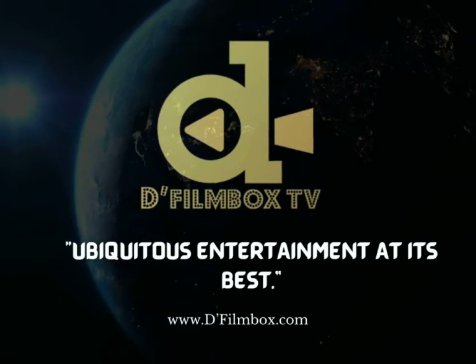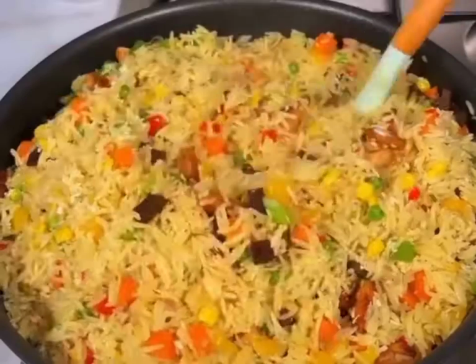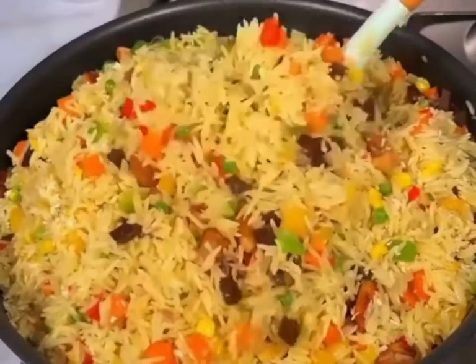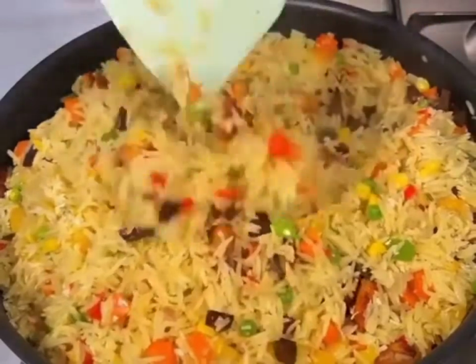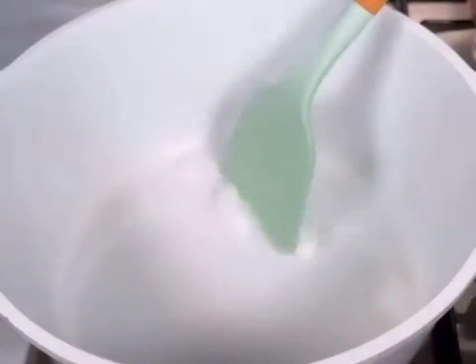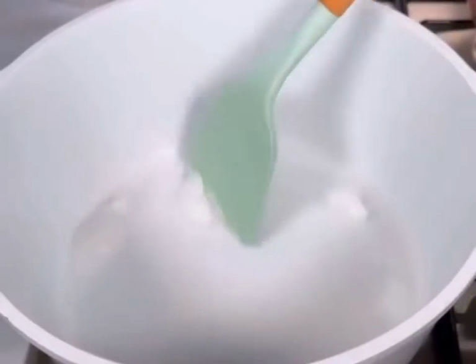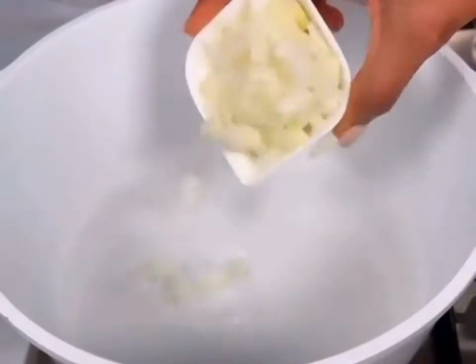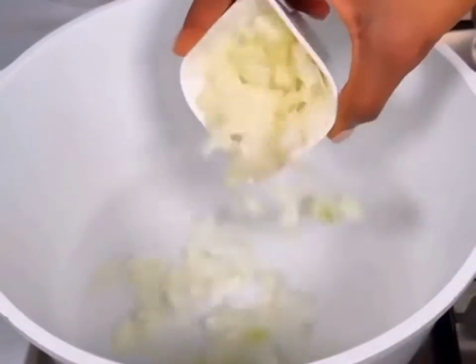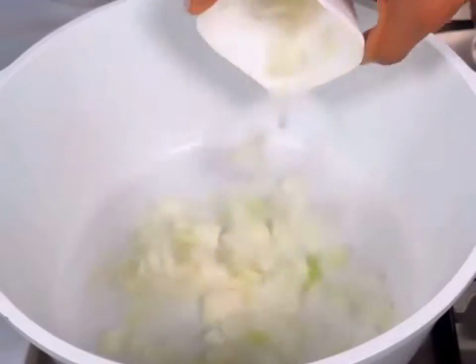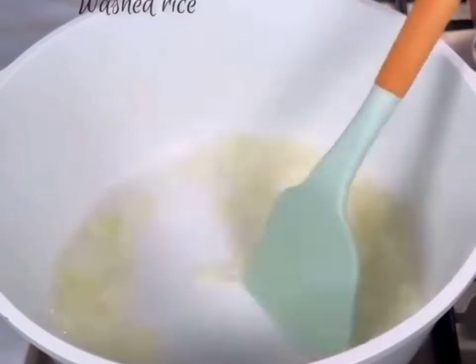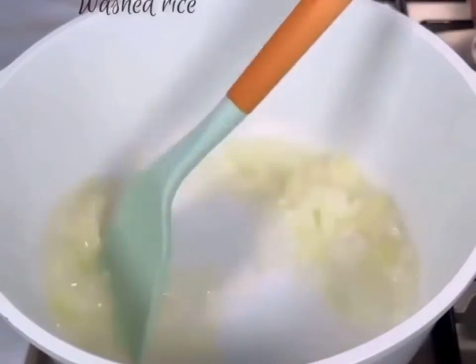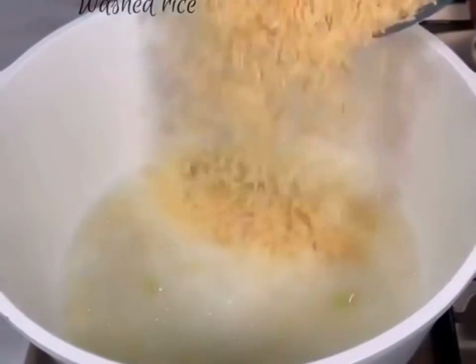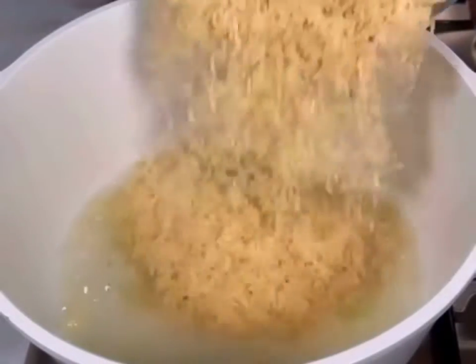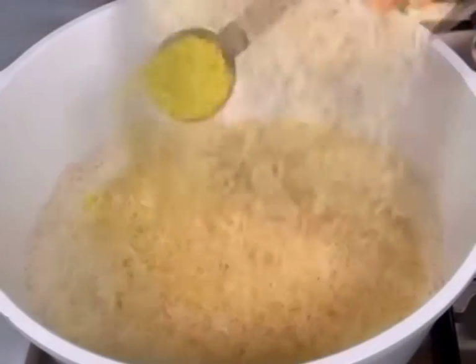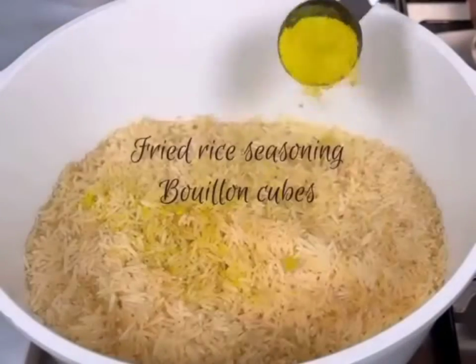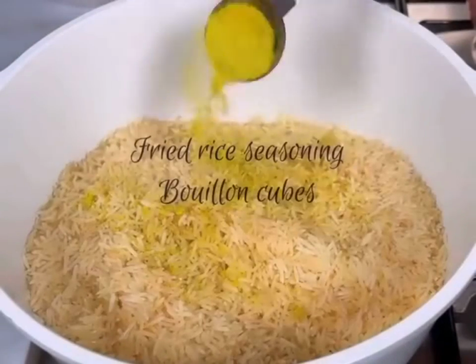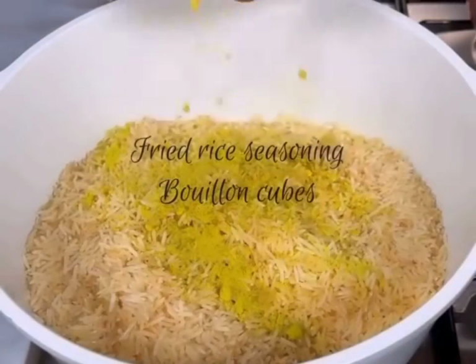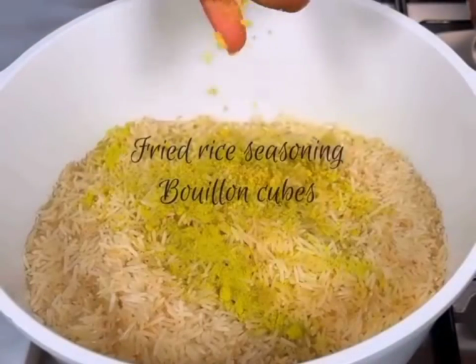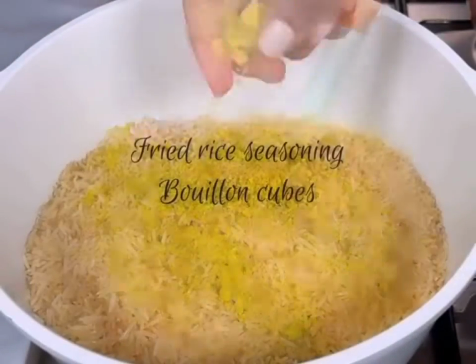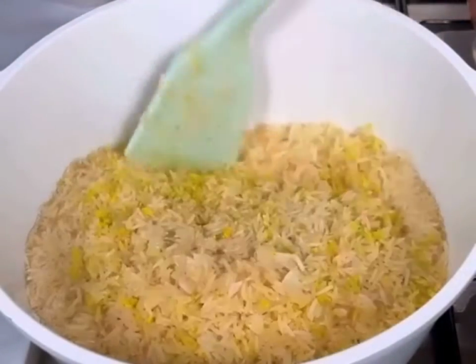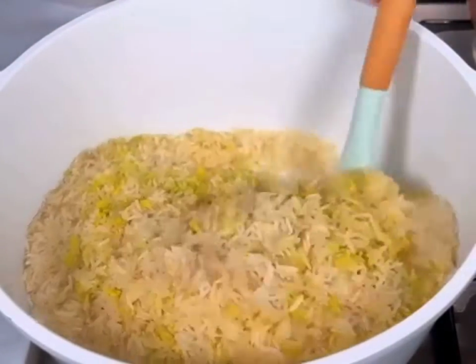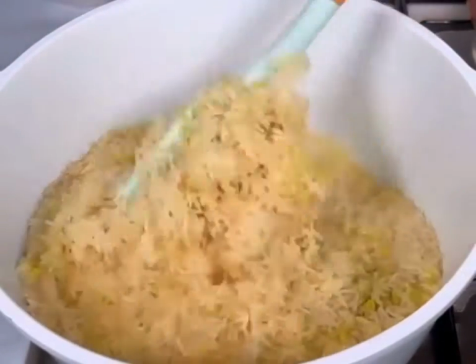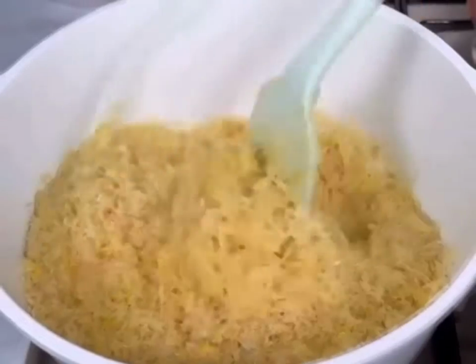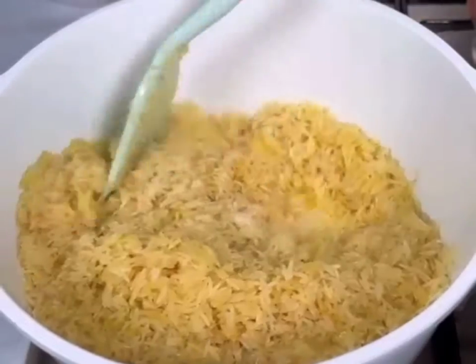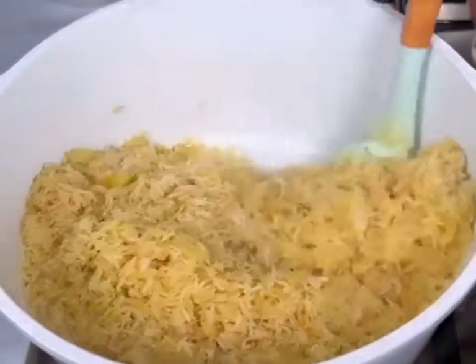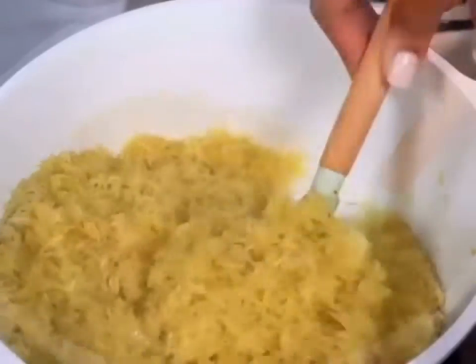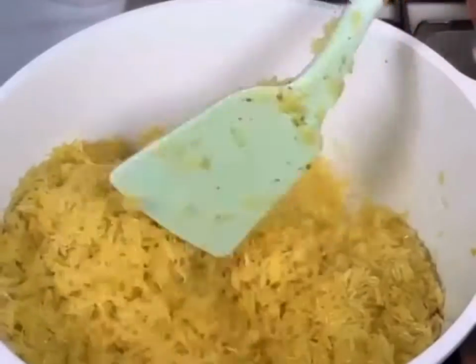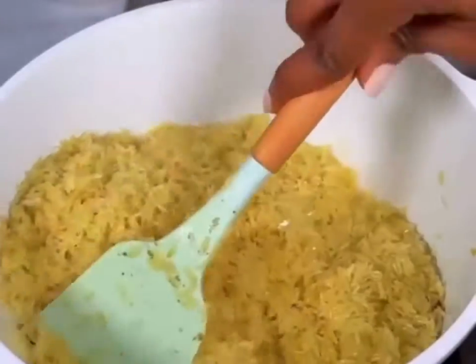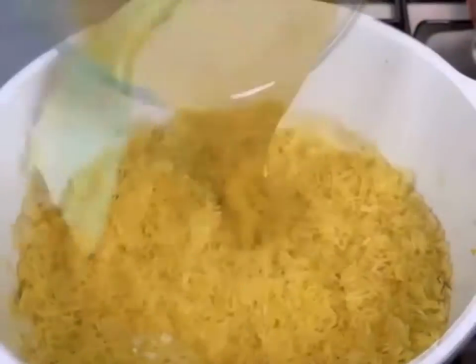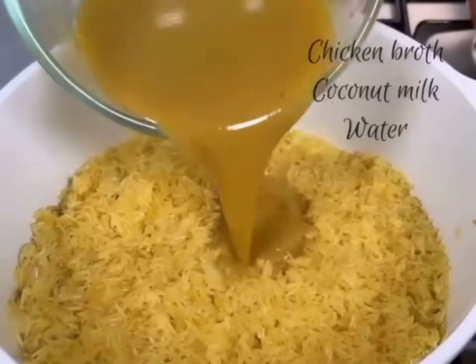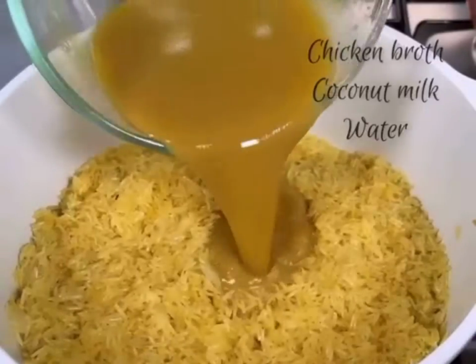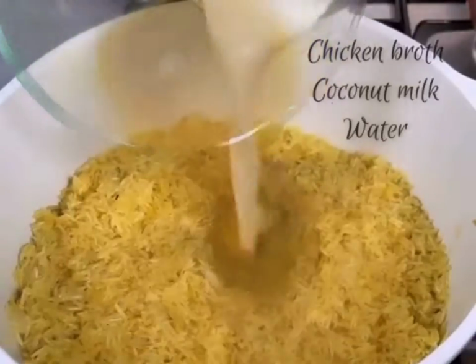If you're not fried rice anyone, let's make it together. First, you want to sauté some onions in a pan. Add your washed rice, season it, and fry the rice. Fry for about five to ten minutes only.